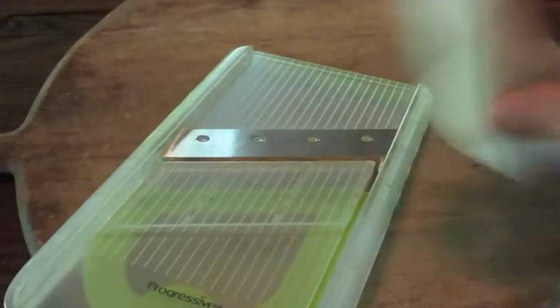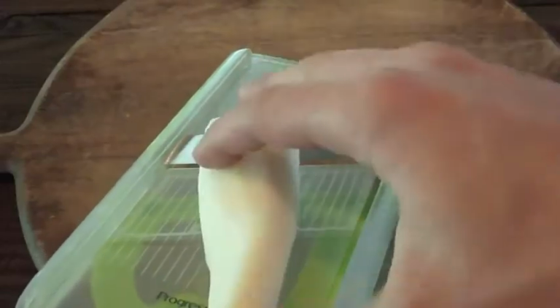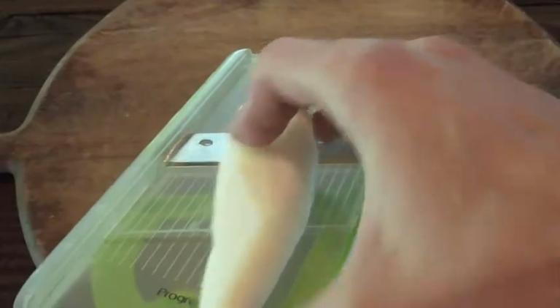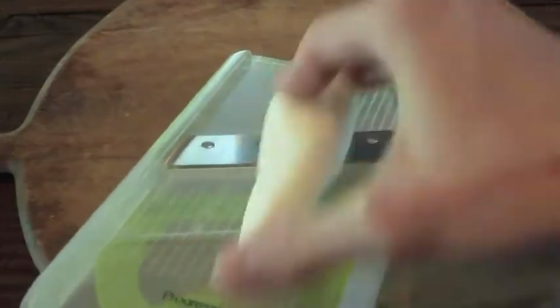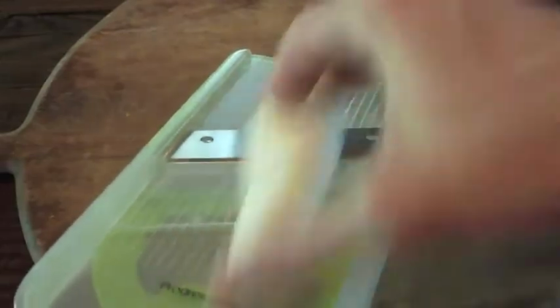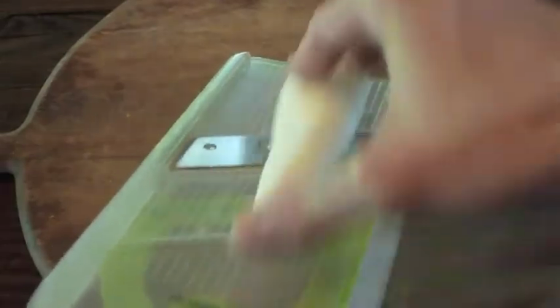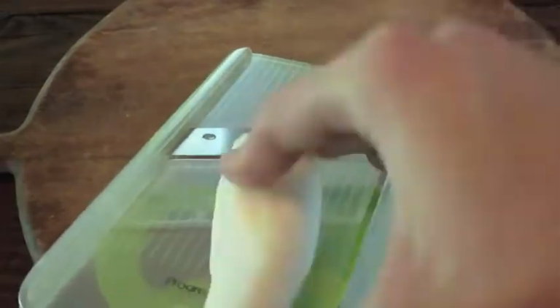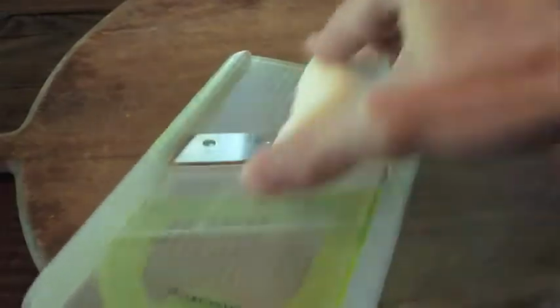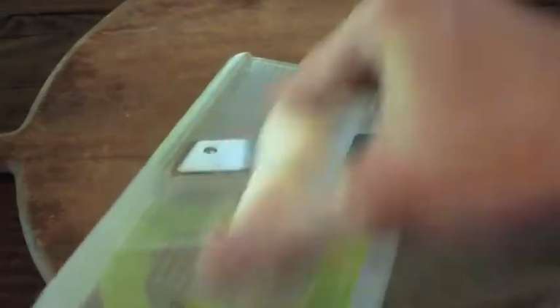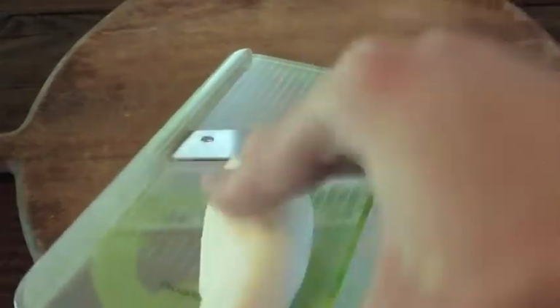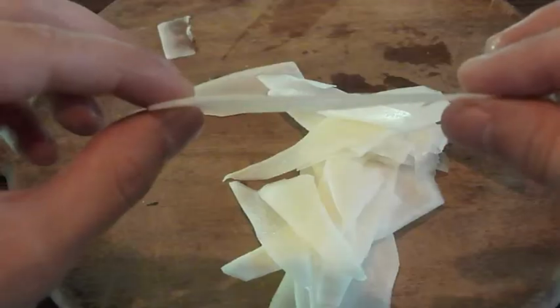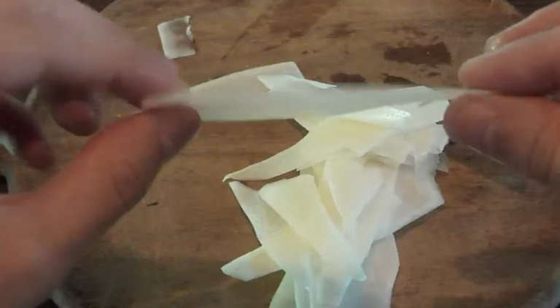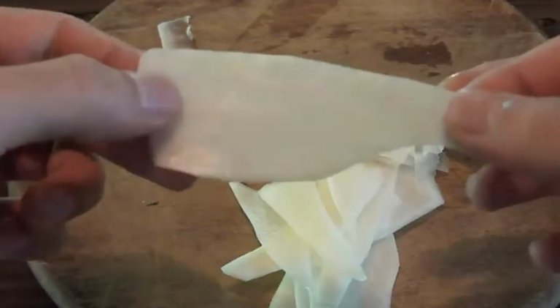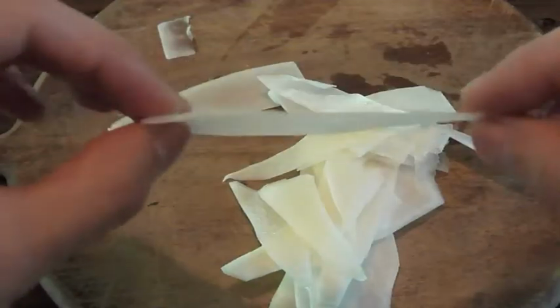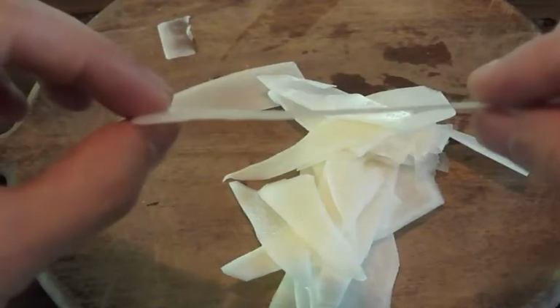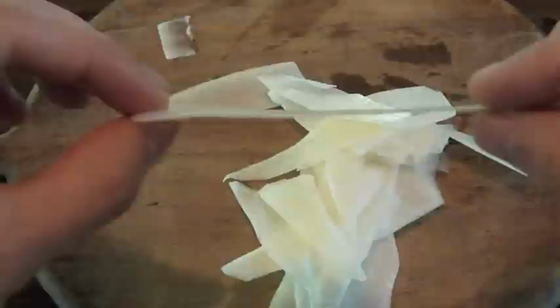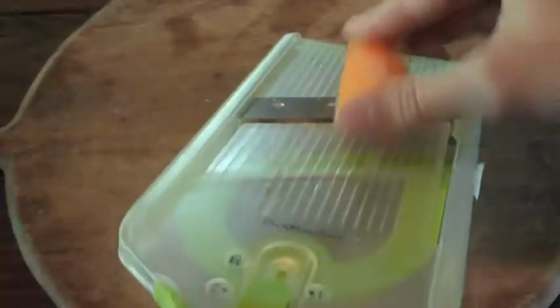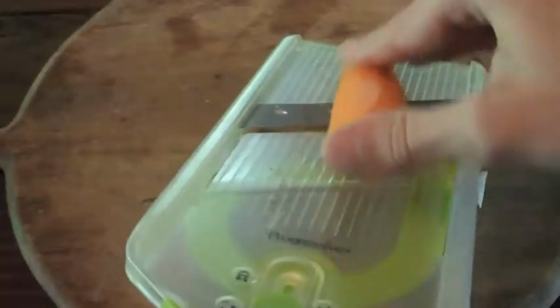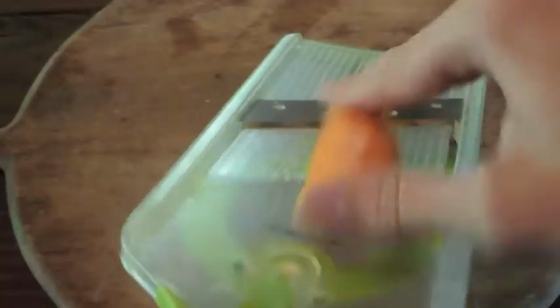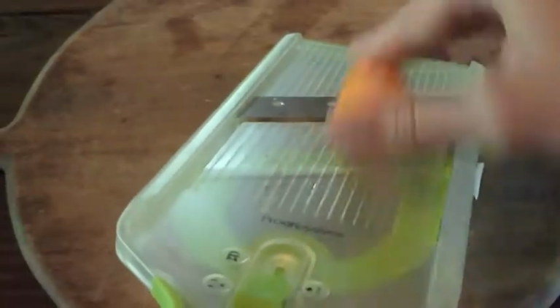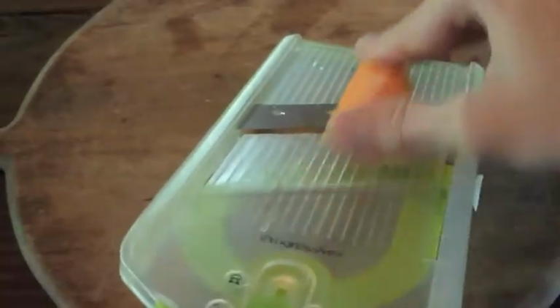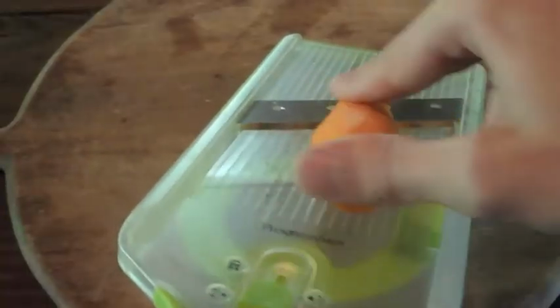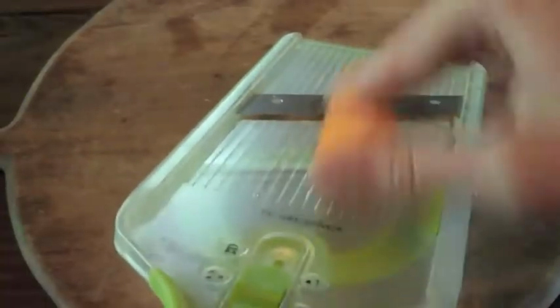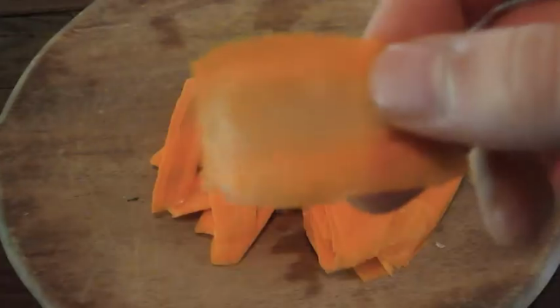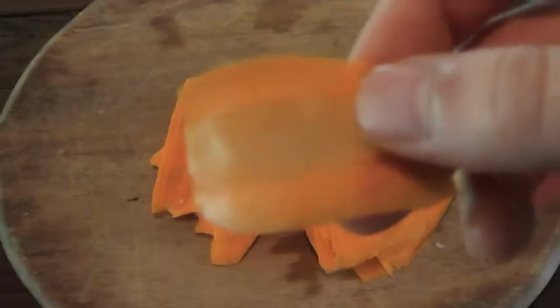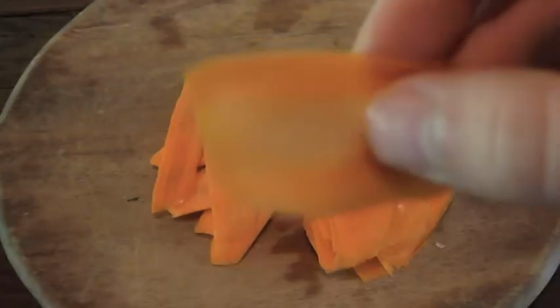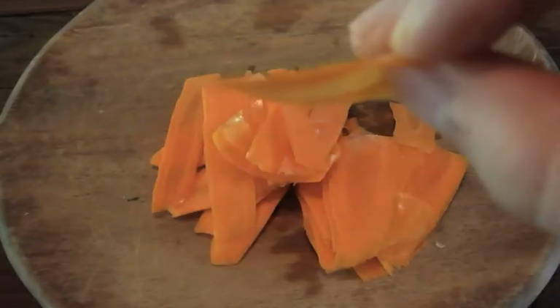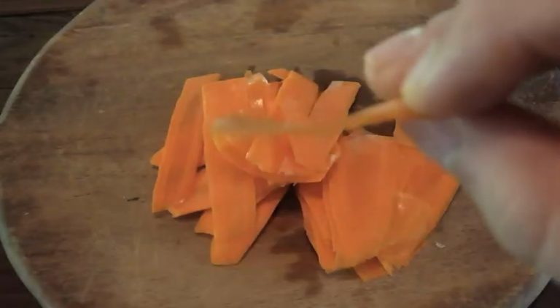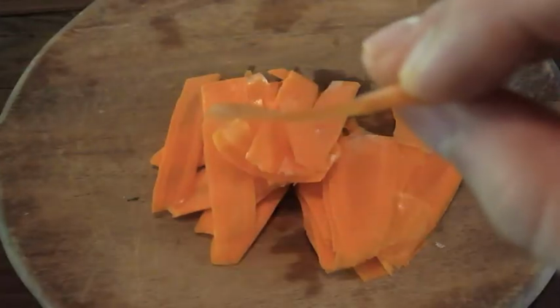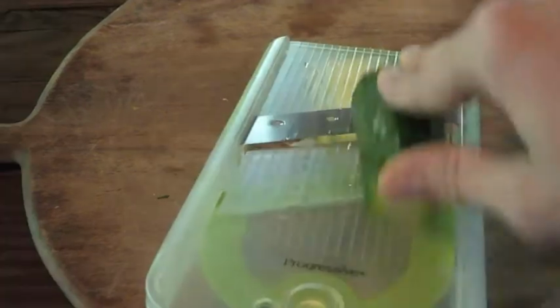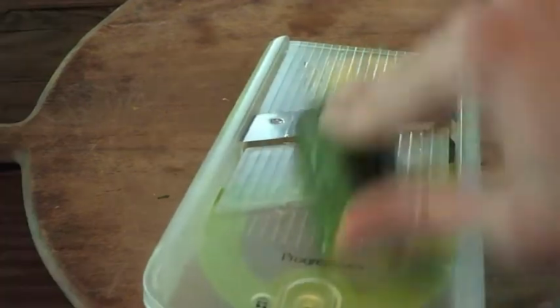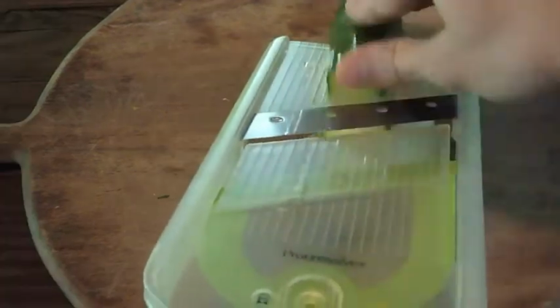While the tofu drains, use a mandolin or knife to thinly slice half a daikon, one carrot, and half a zucchini.